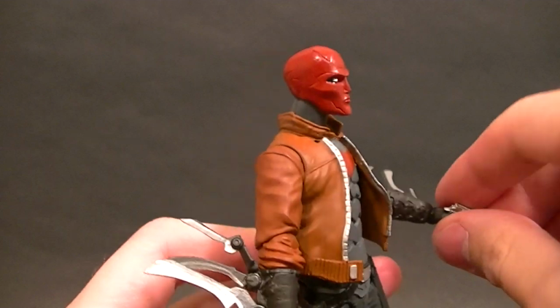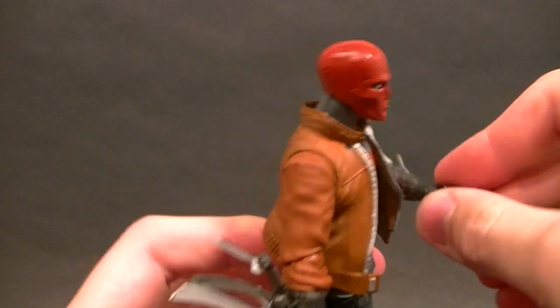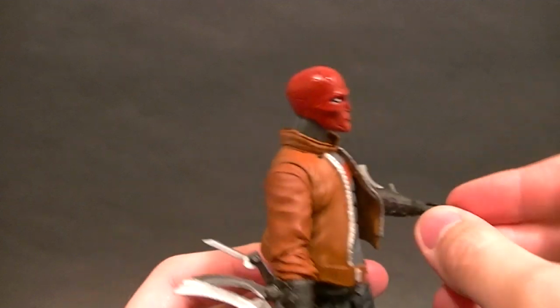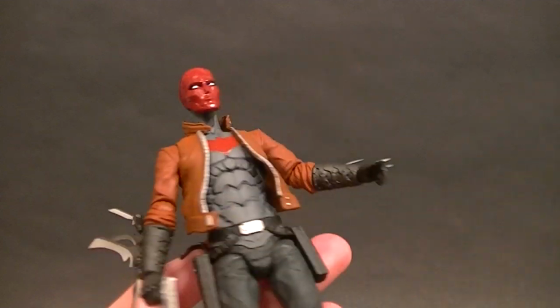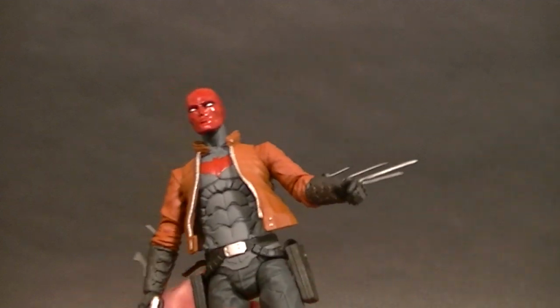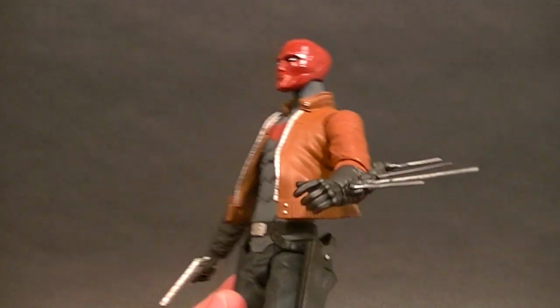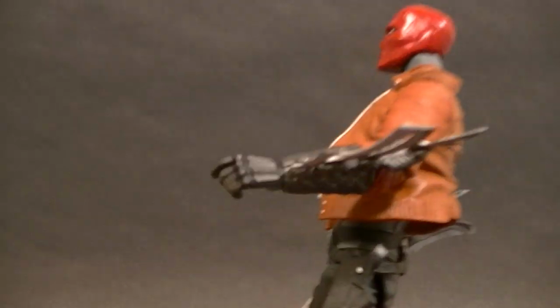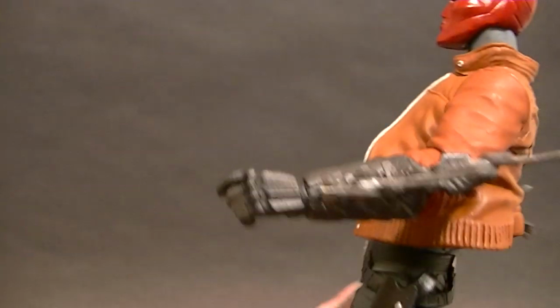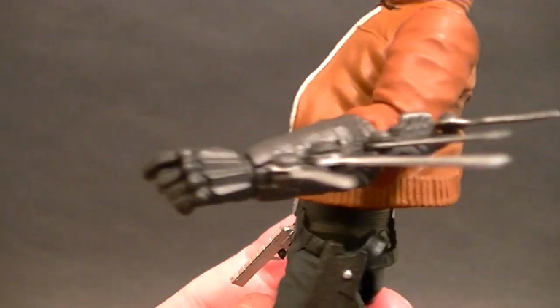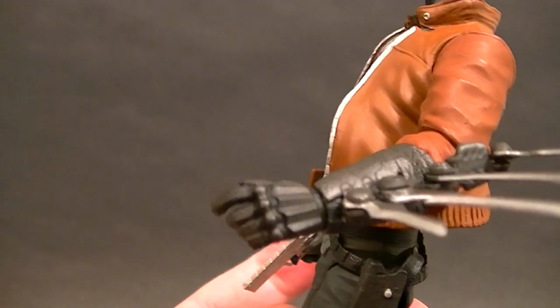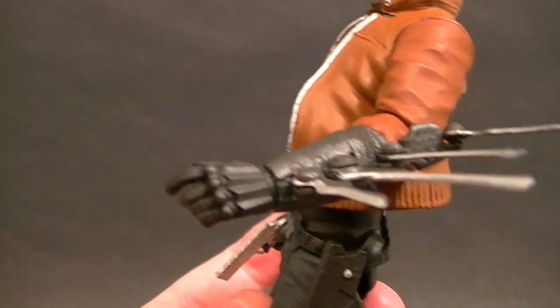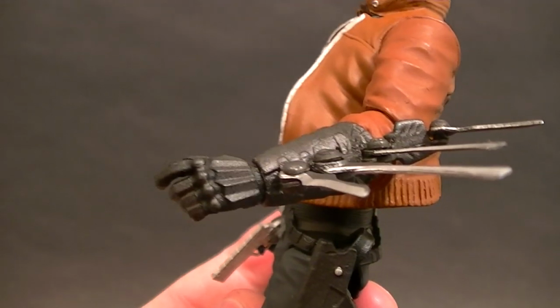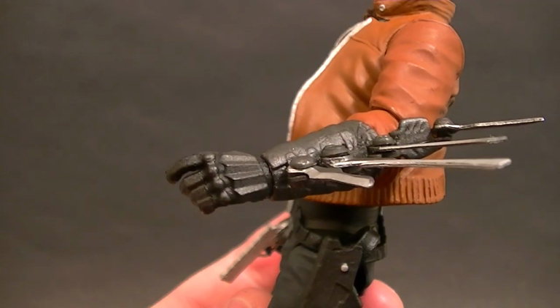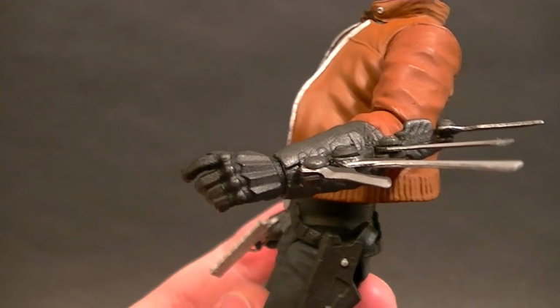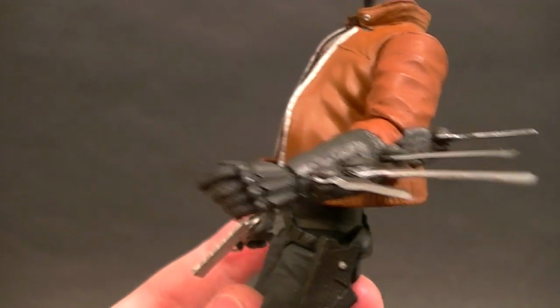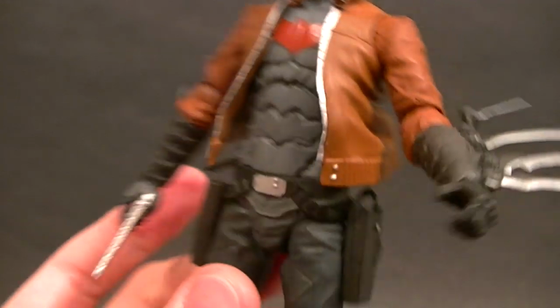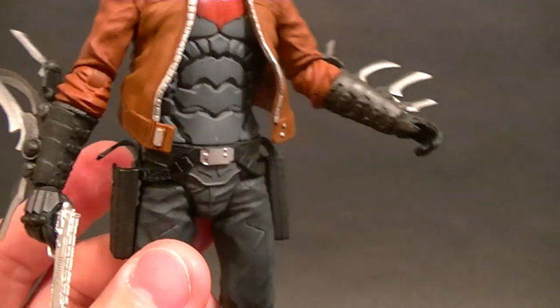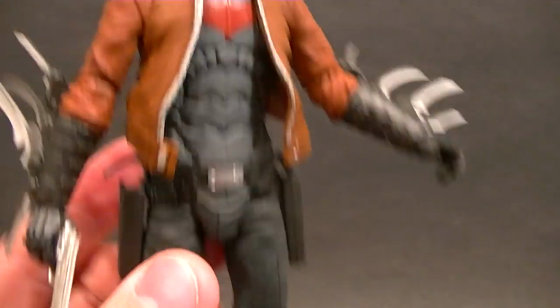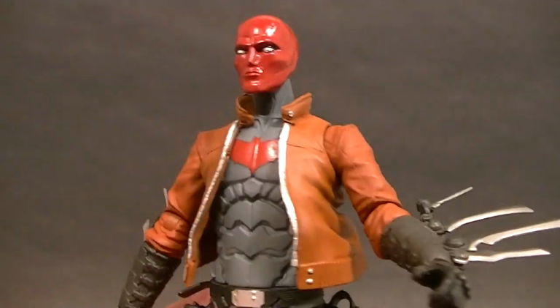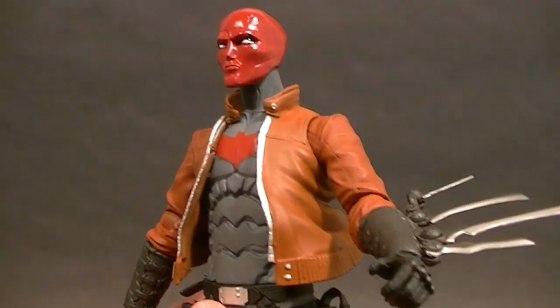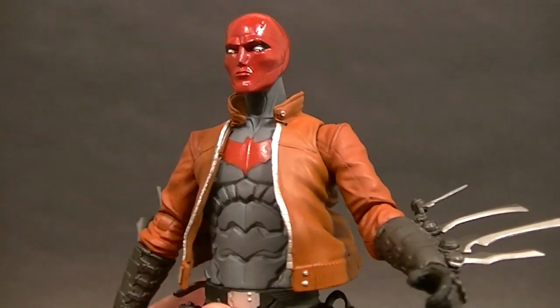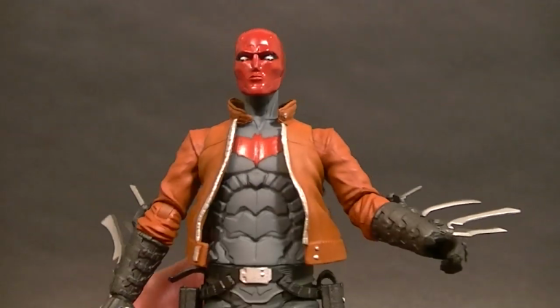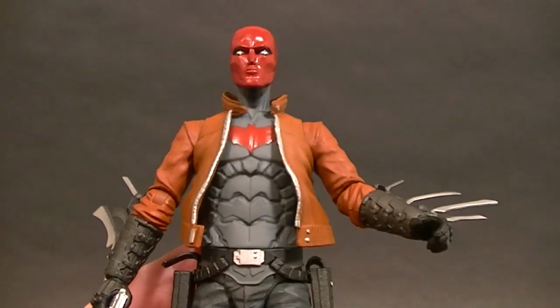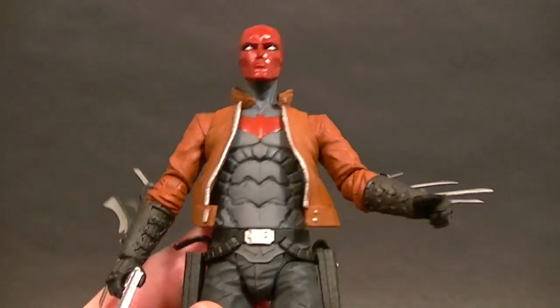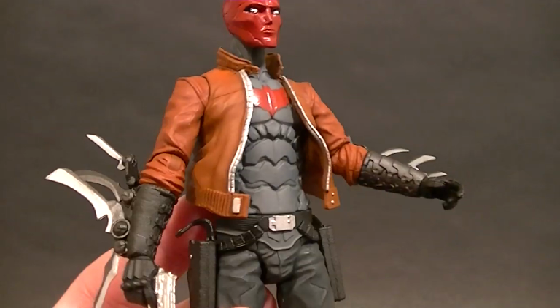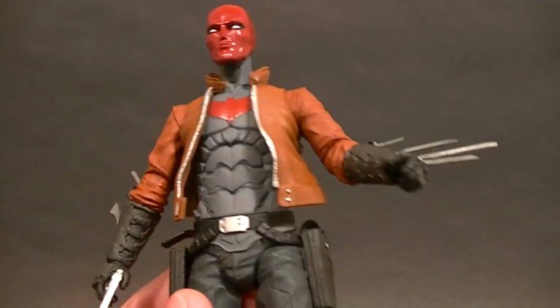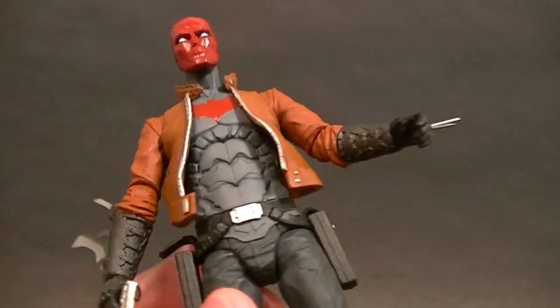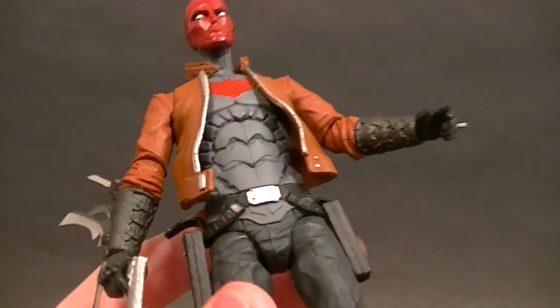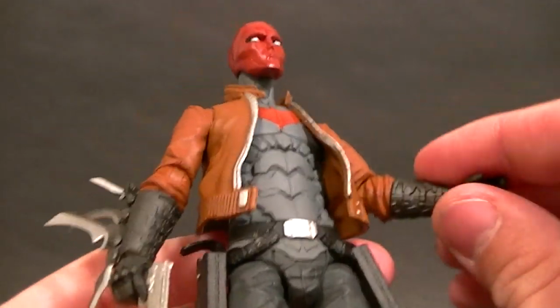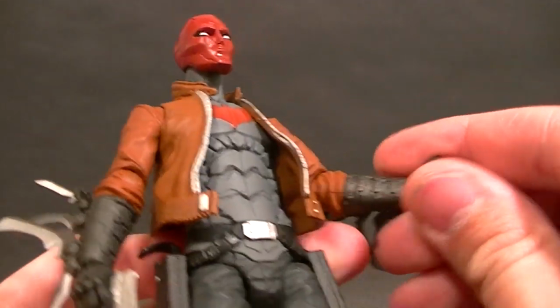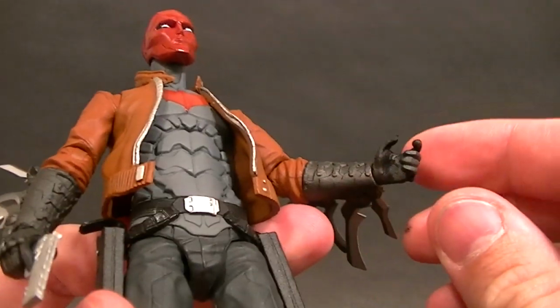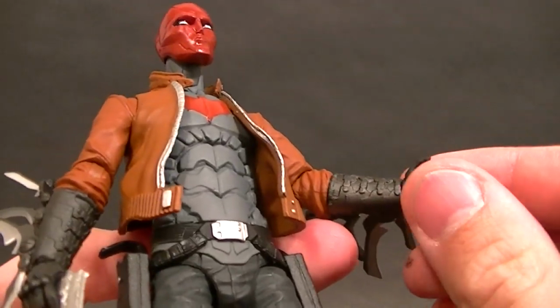He has sculpted hands to hold his guns. Sculpts are pretty good there — sculpts are actually pretty good everywhere. It looks fine; it's just the articulation that's not the best.